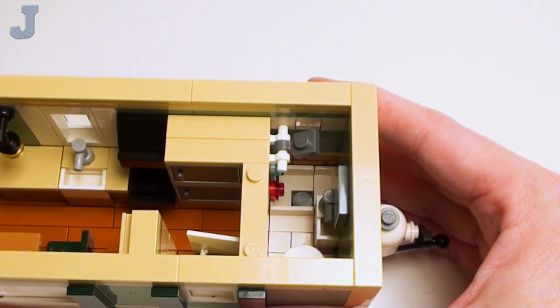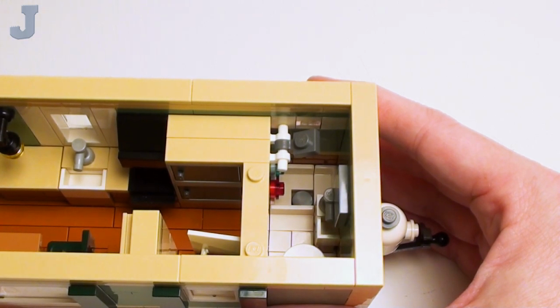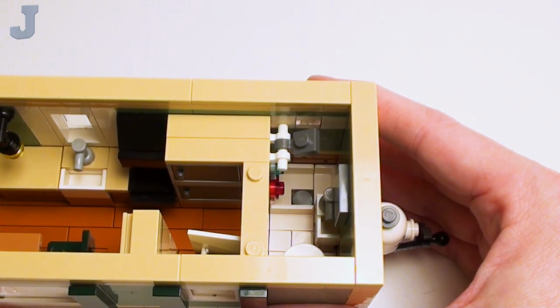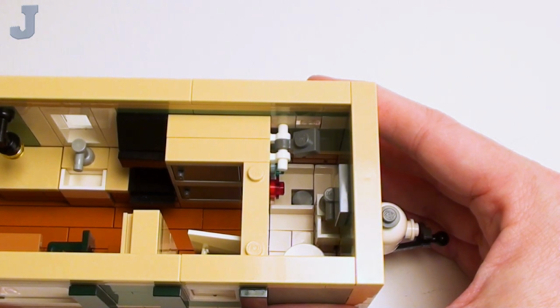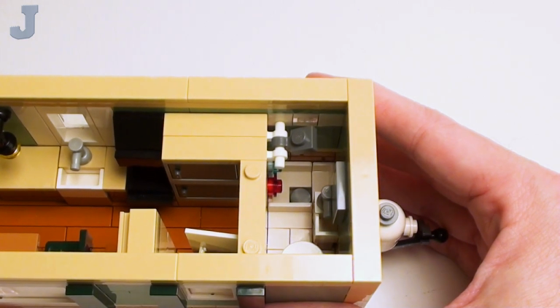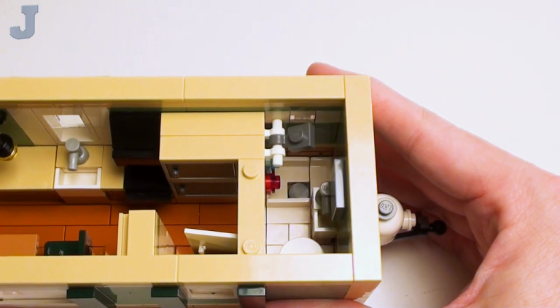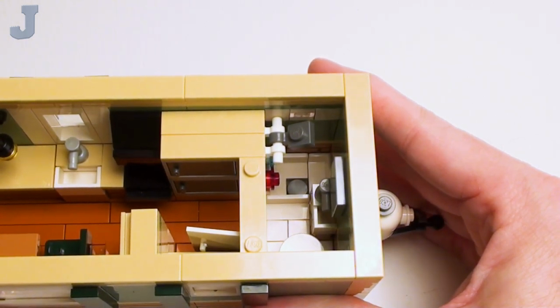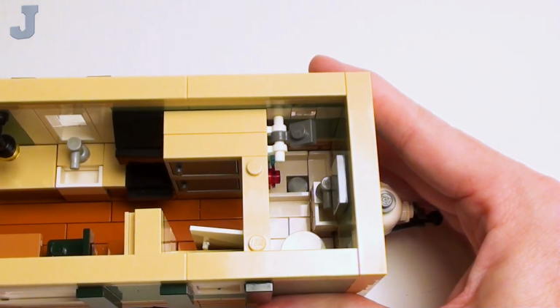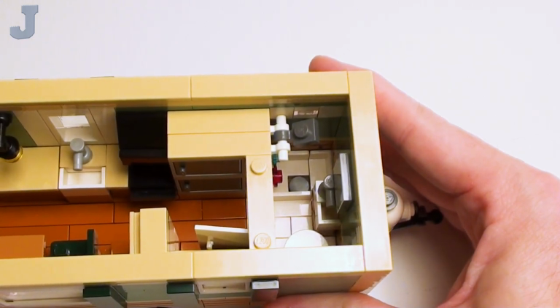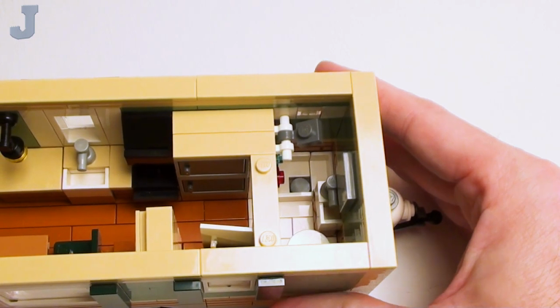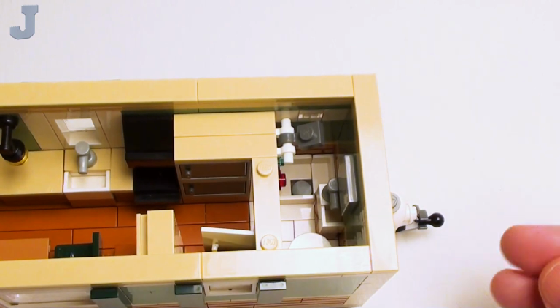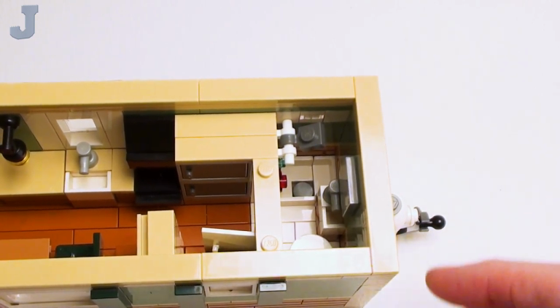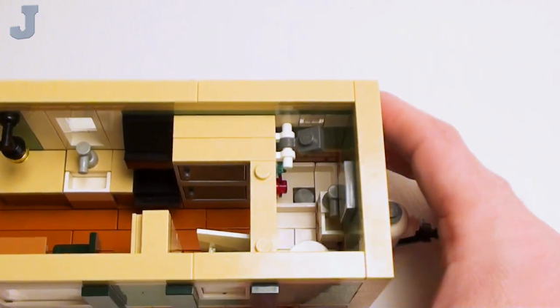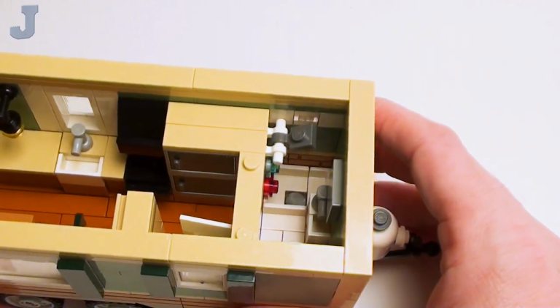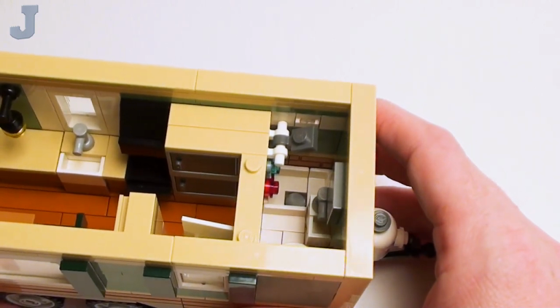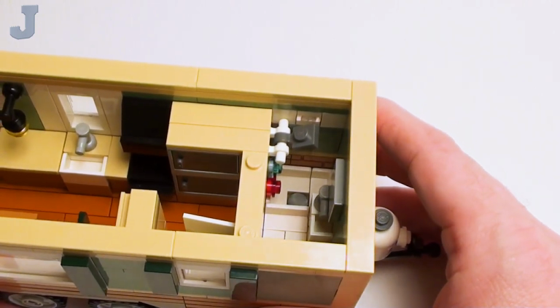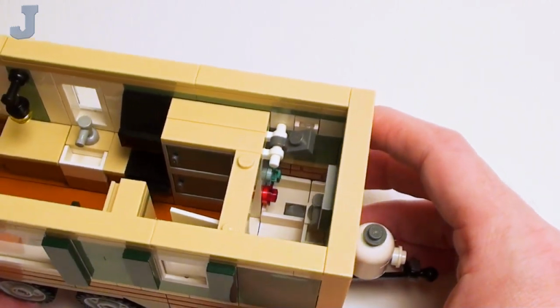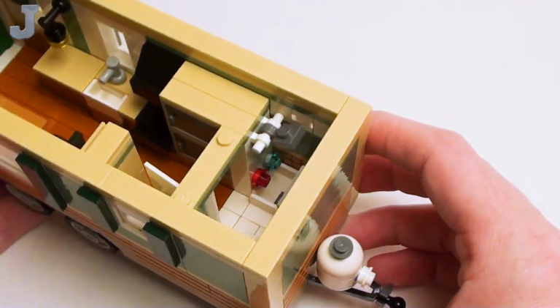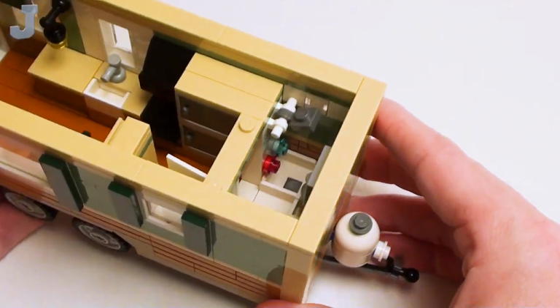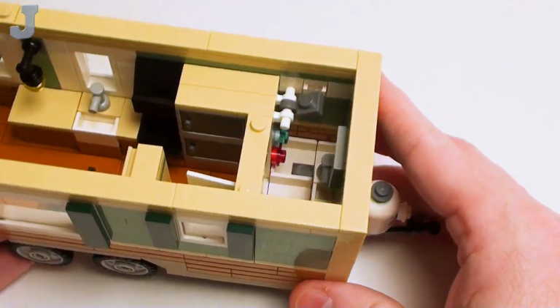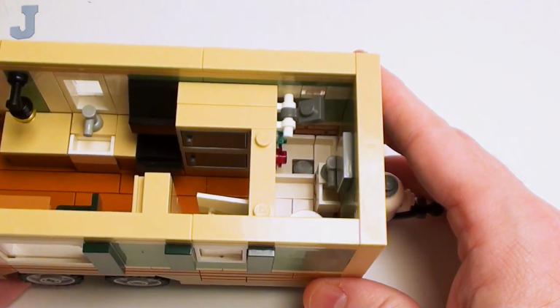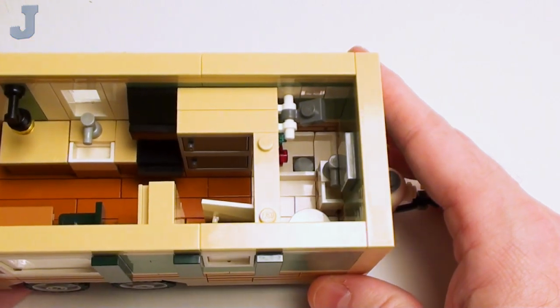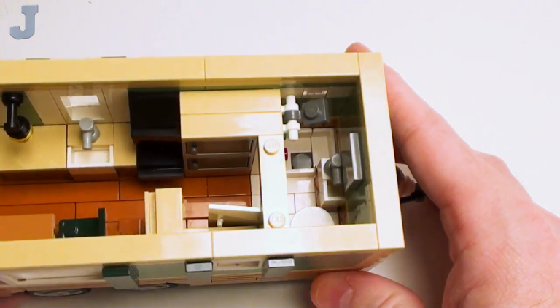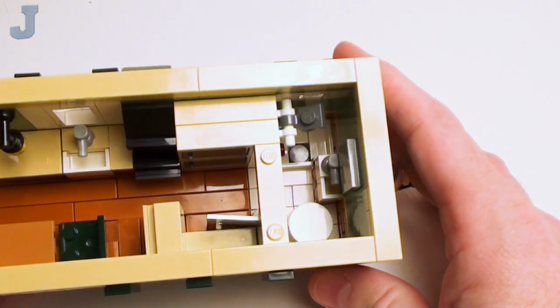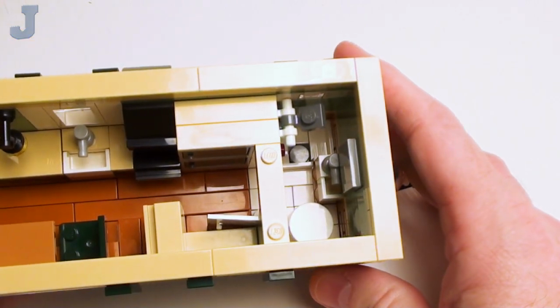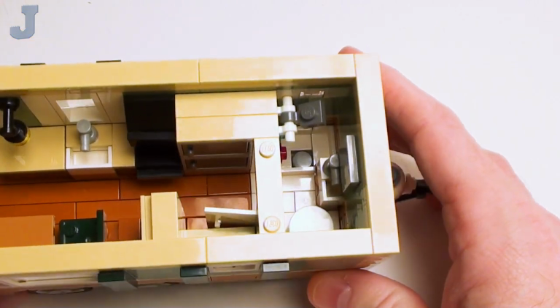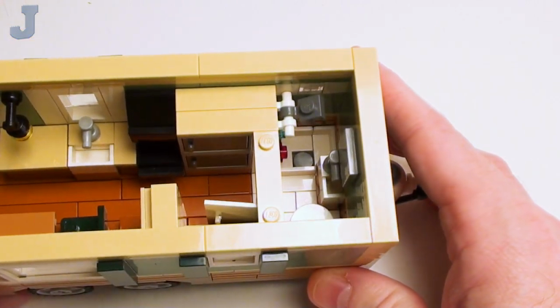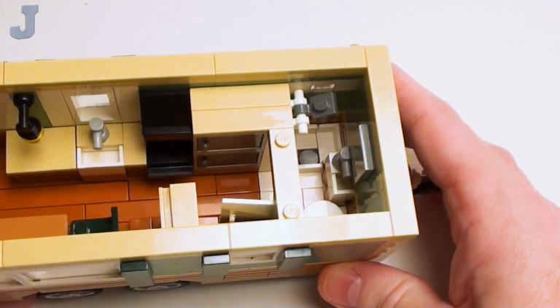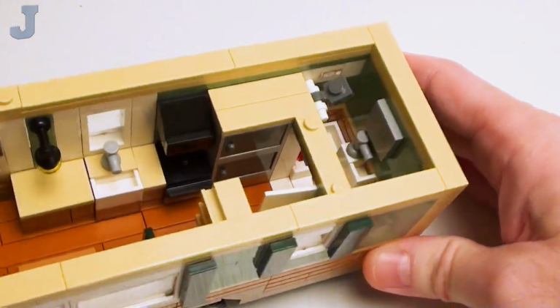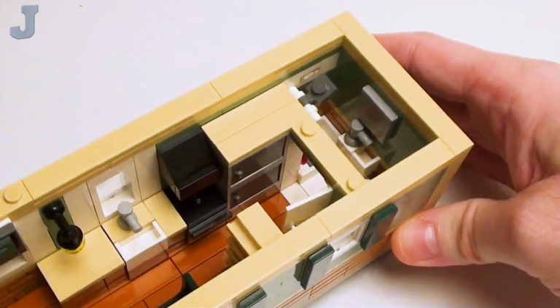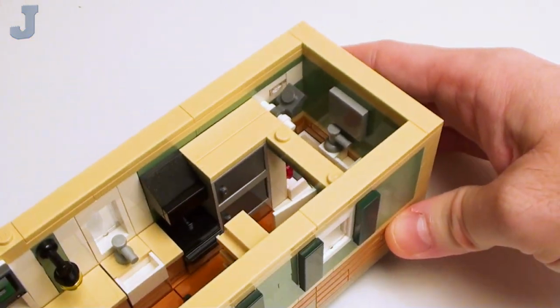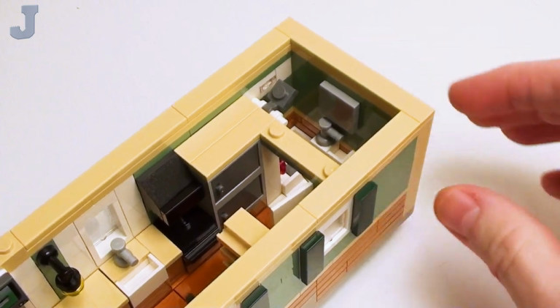A minifigure can barely fit in there — and if you've ever been in one of these, the showers are pretty tiny, like a travel trailer or fifth wheel. The showers are meant to just go in there and rinse off, so it's not like a sunken tub or anything, but it's enough to get you cleaned up.